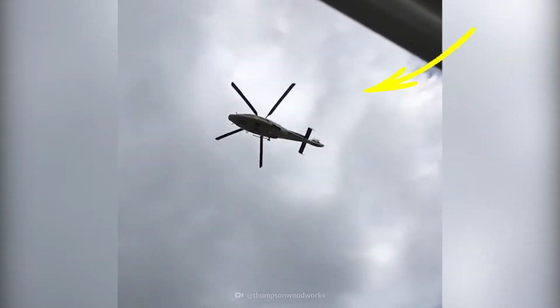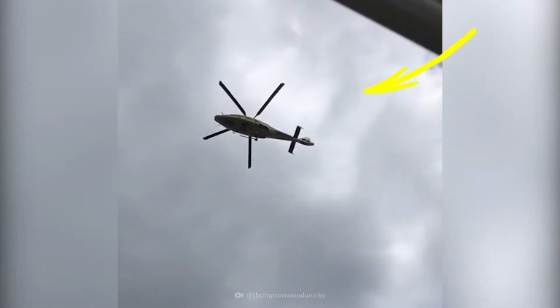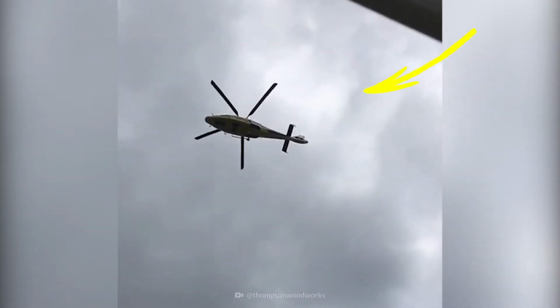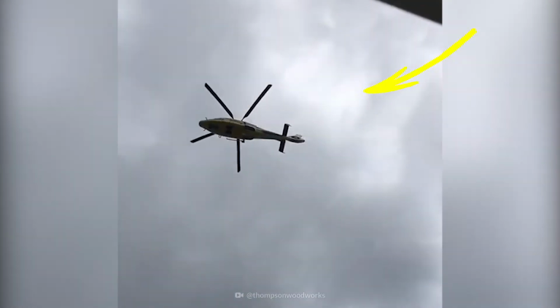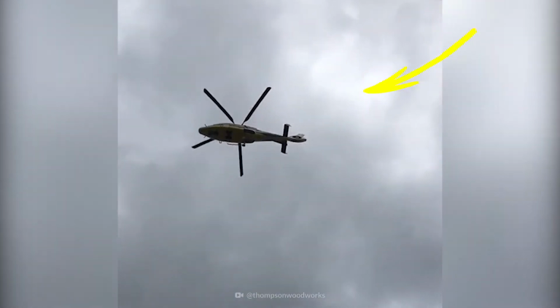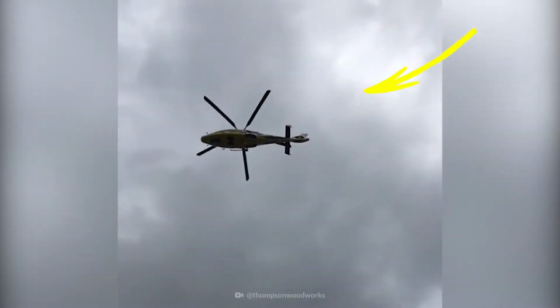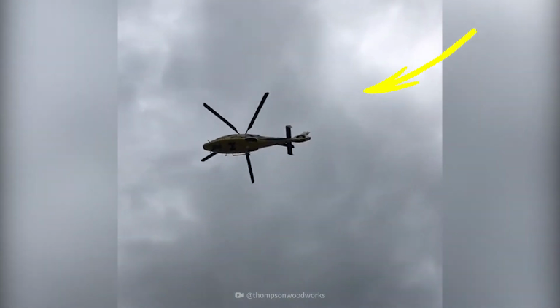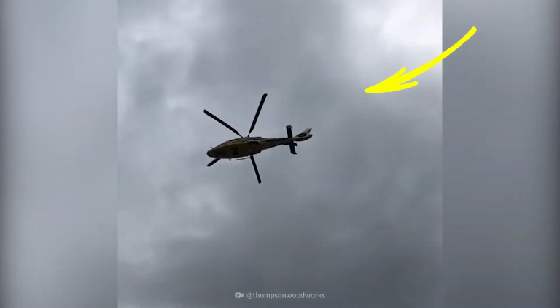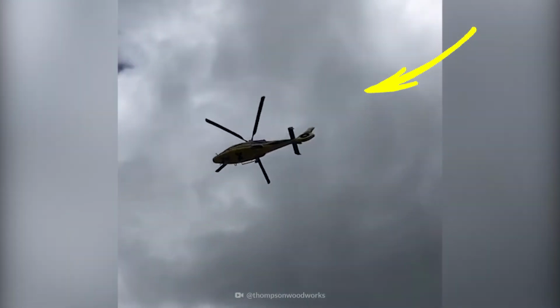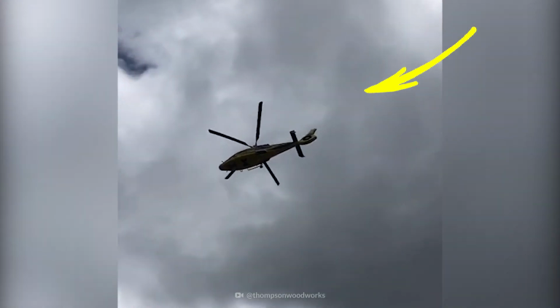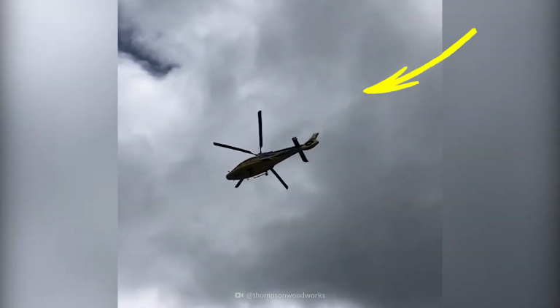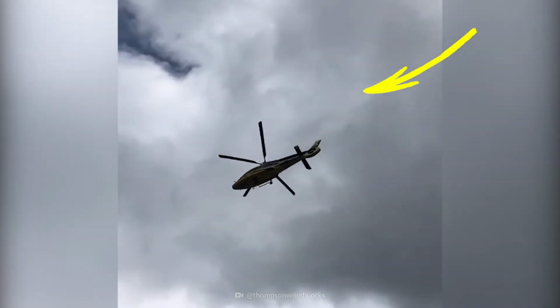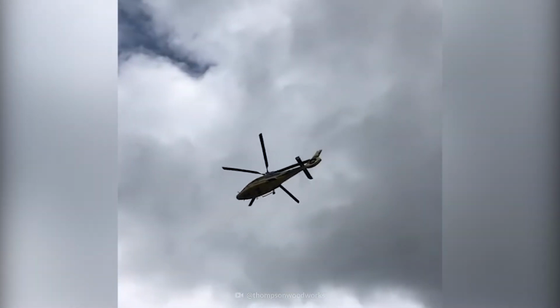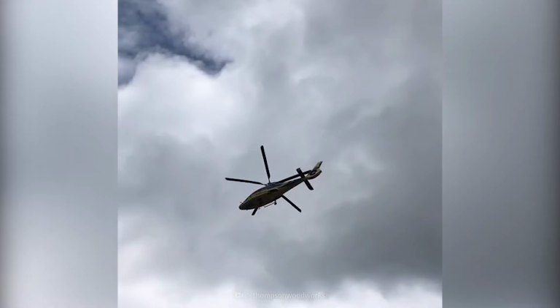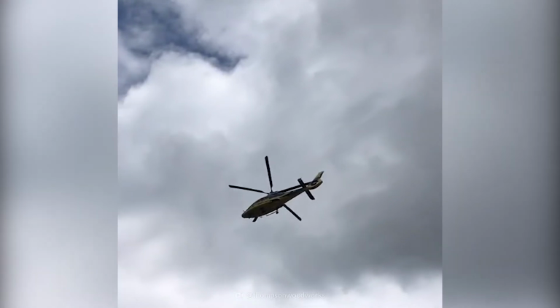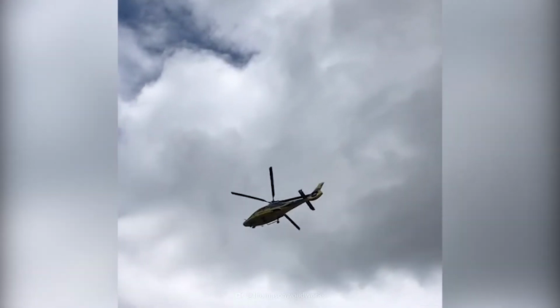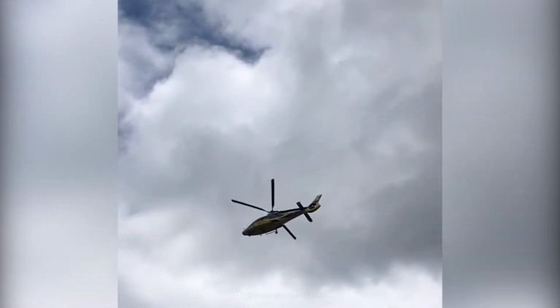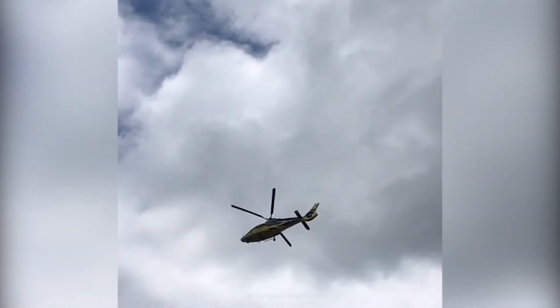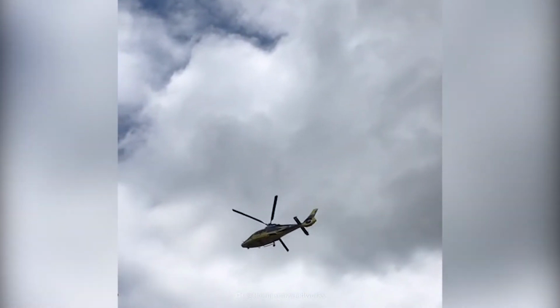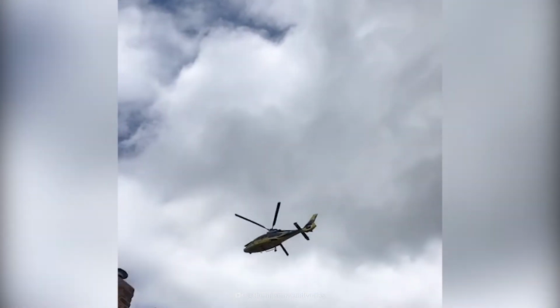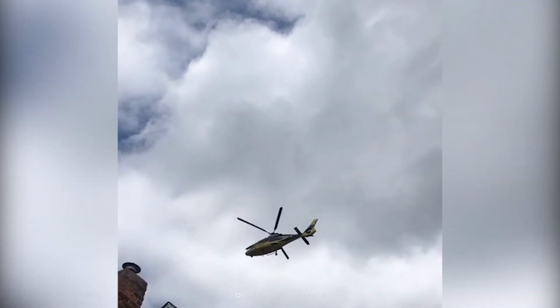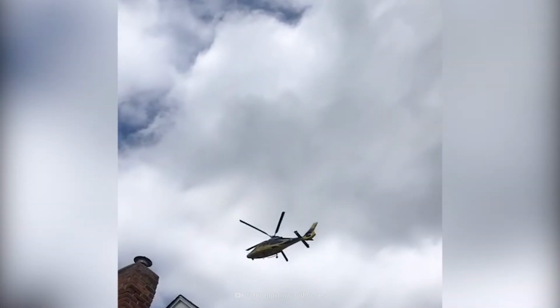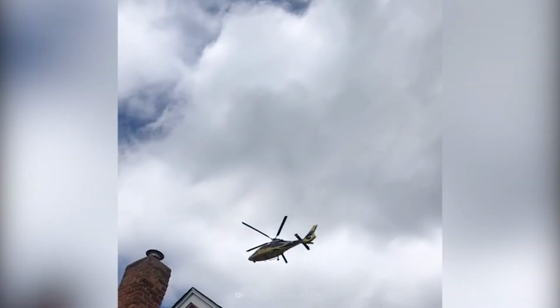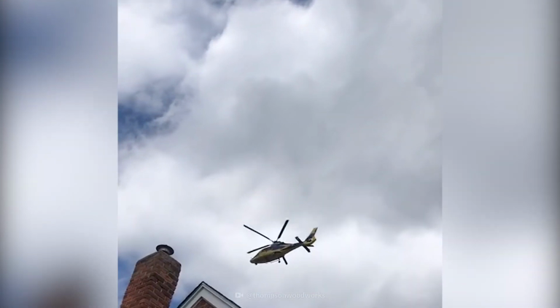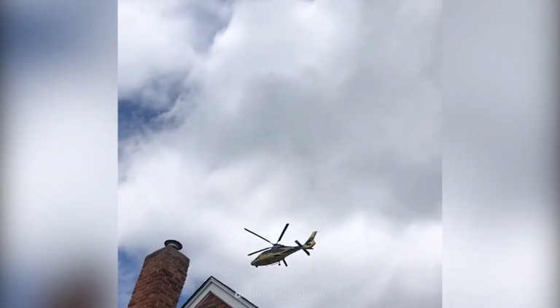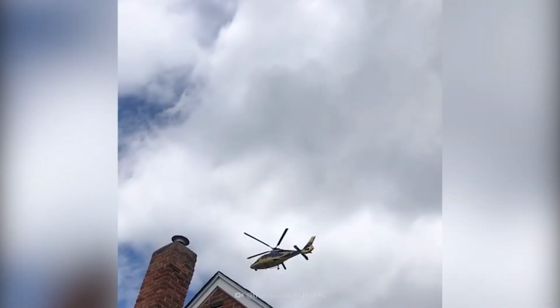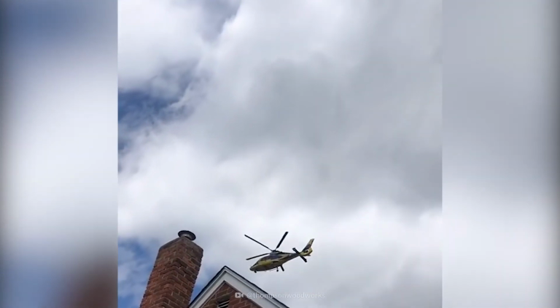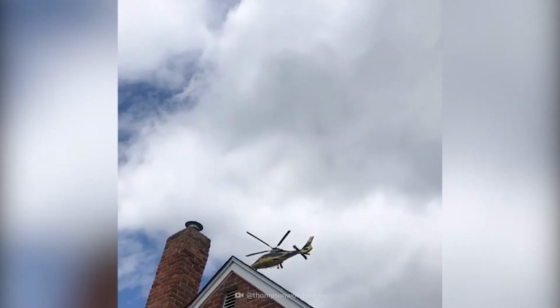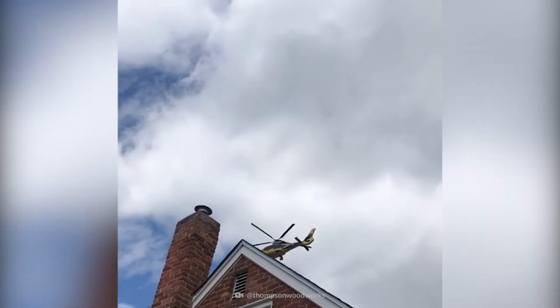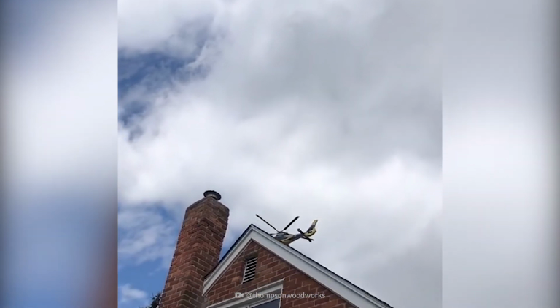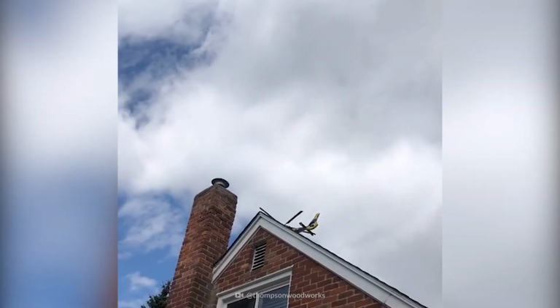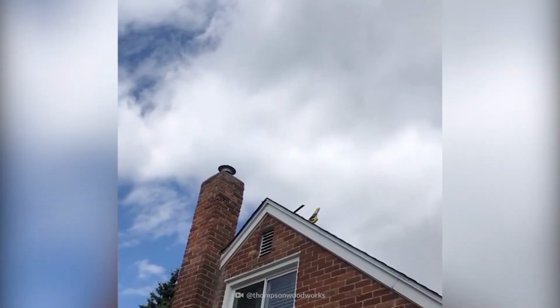Why does this helicopter look like it's floating? It just so happens that the camera's frame rate and shutter speed were perfectly synced up with the rotation of the helicopter's blade.